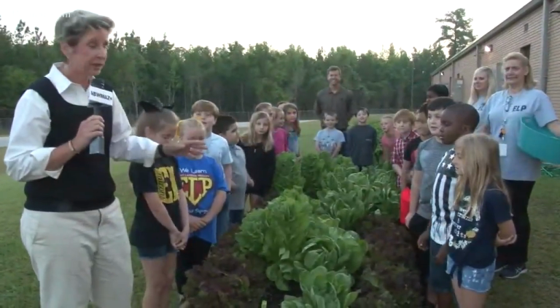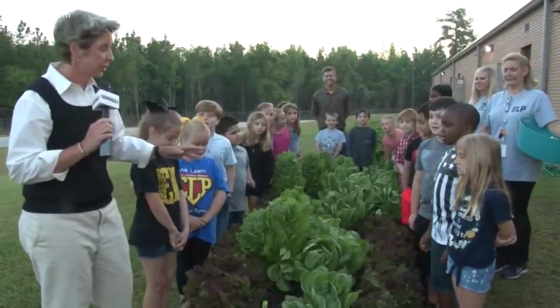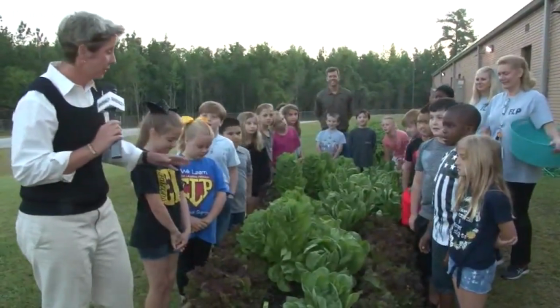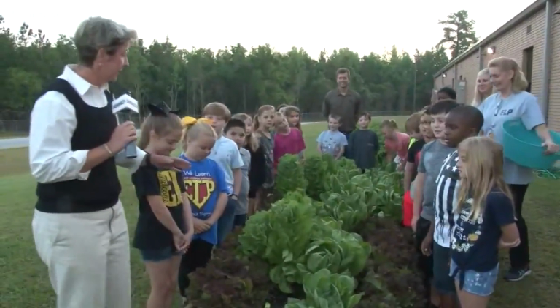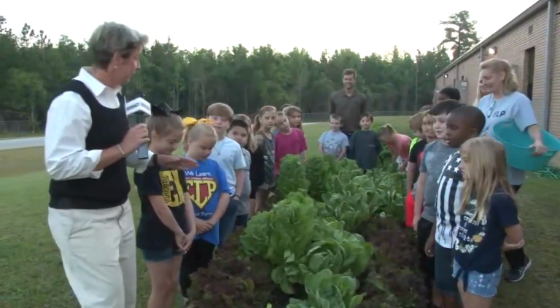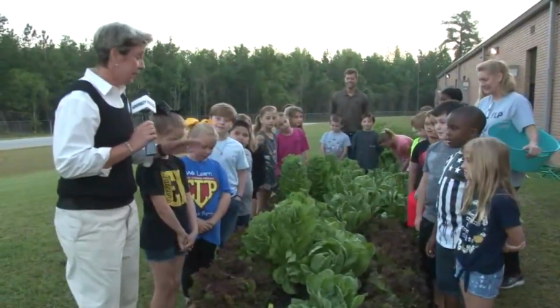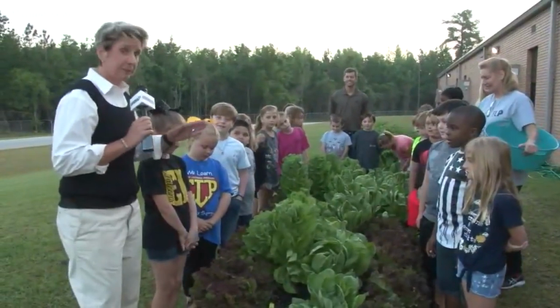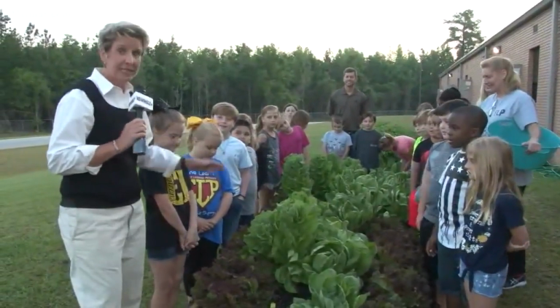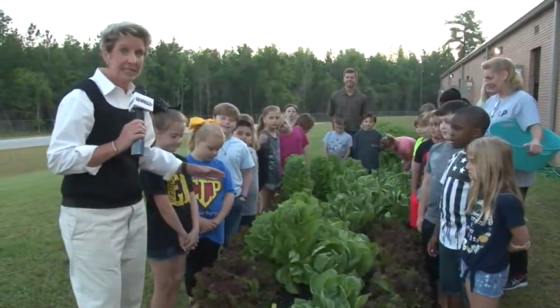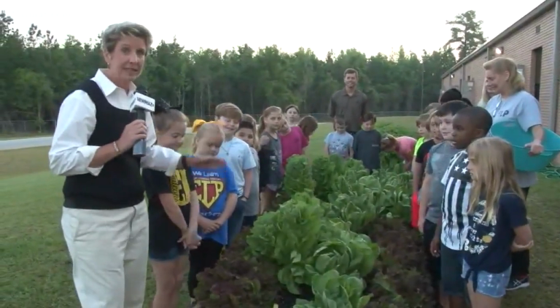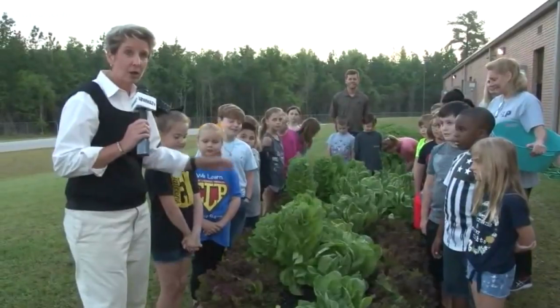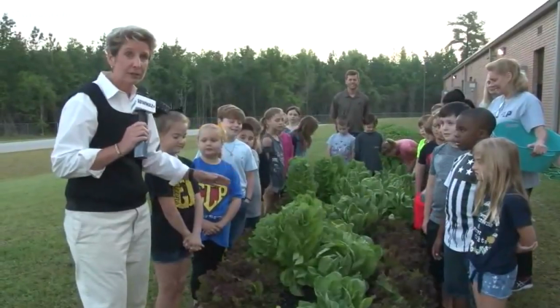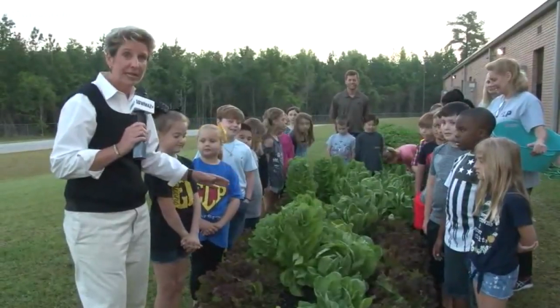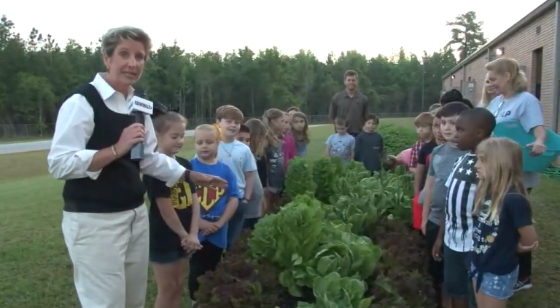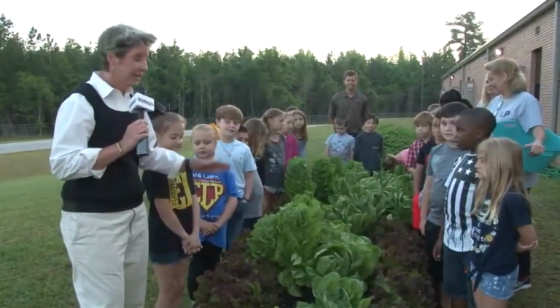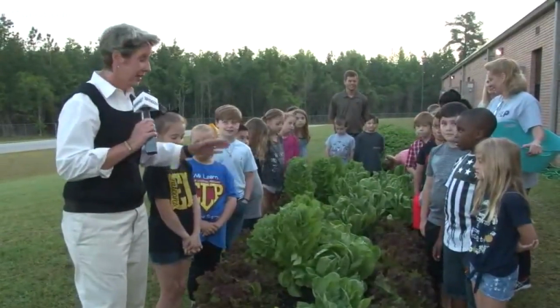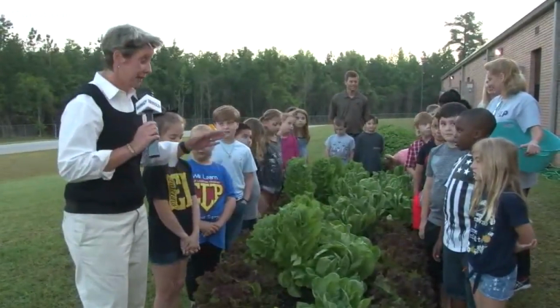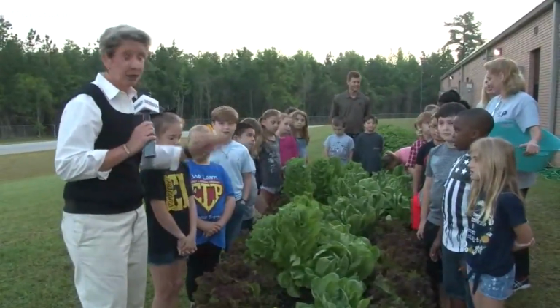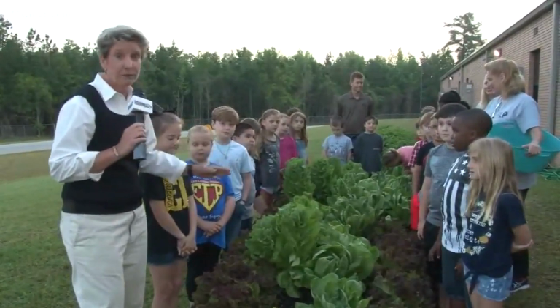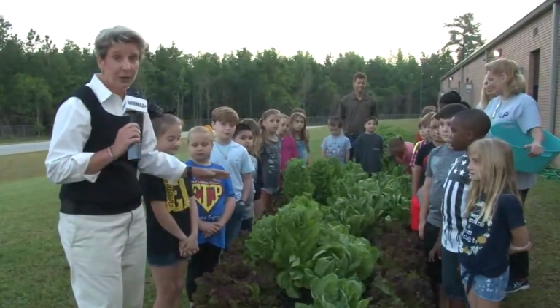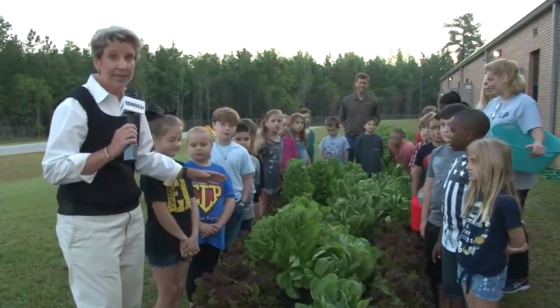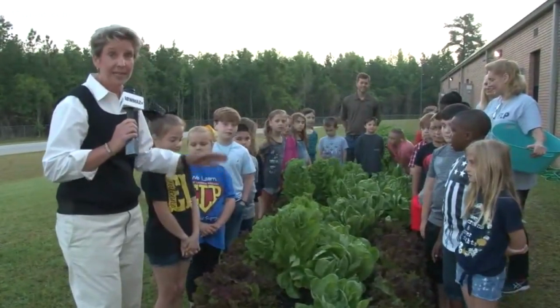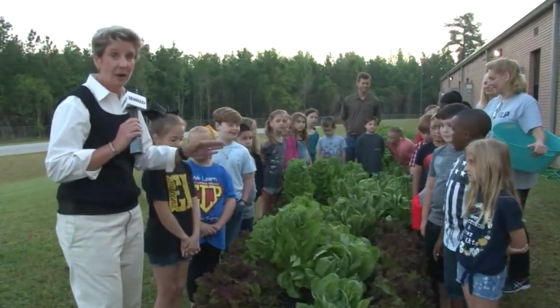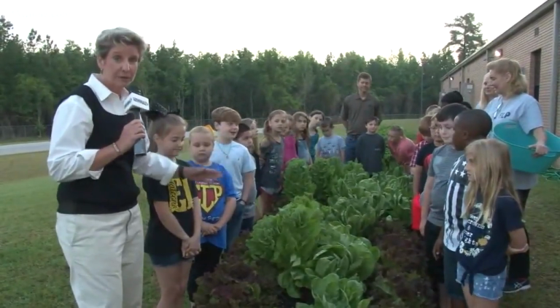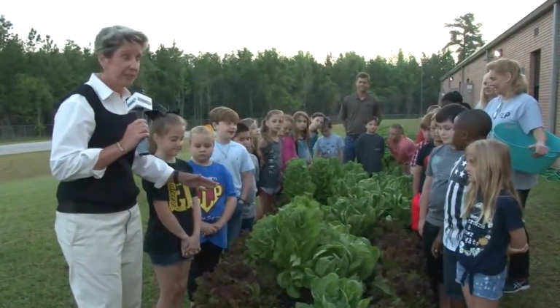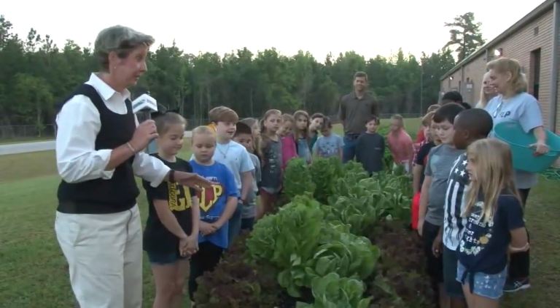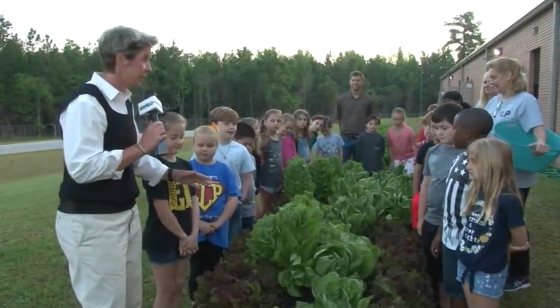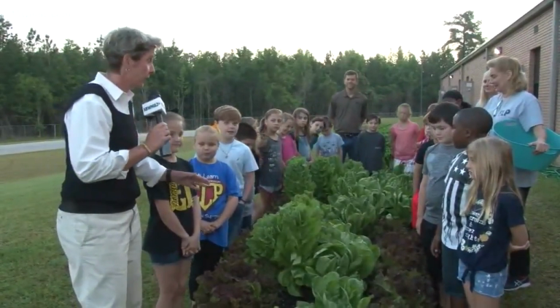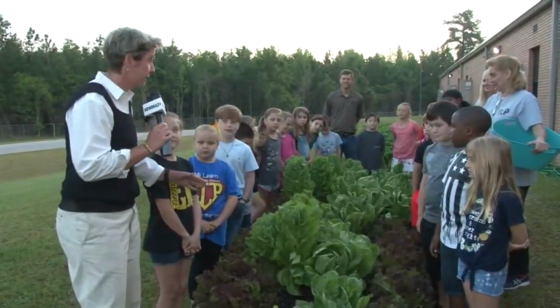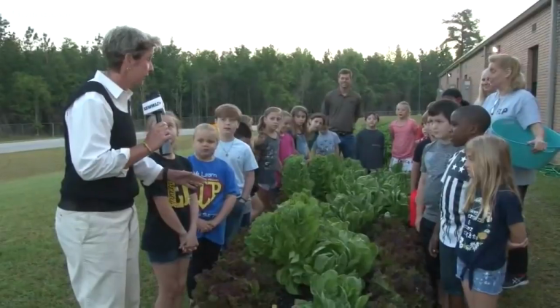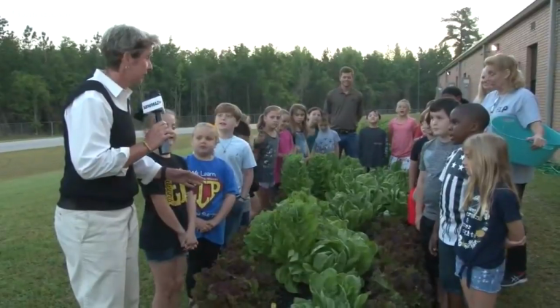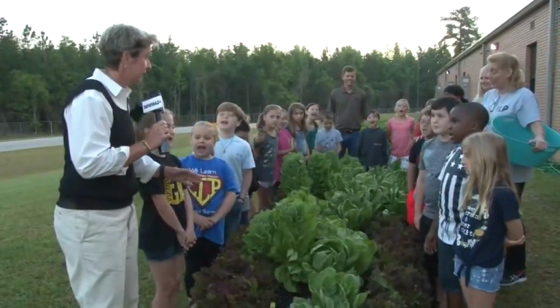So with this garden, they planted it, they cultivated it, they have loved on it, and then they harvested it. You guys ready to harvest? Yes!